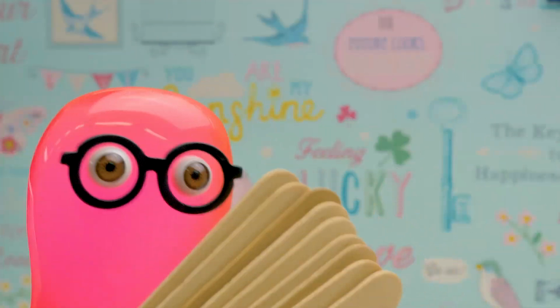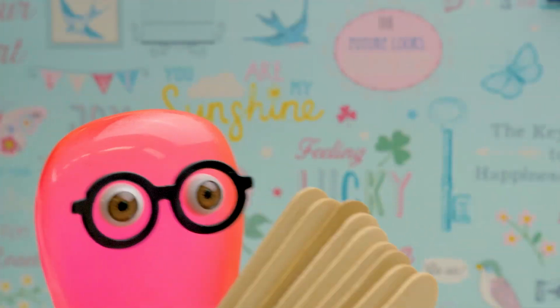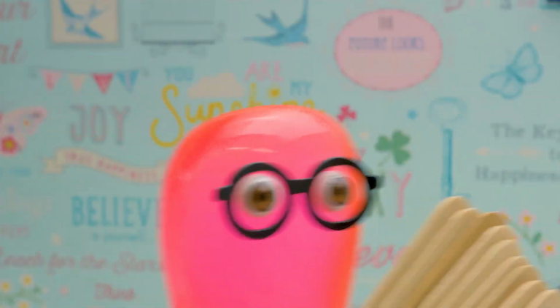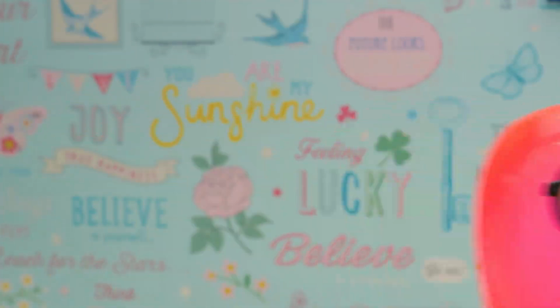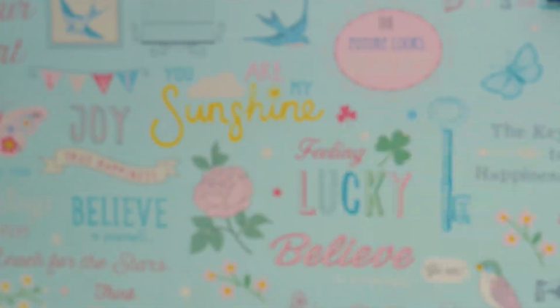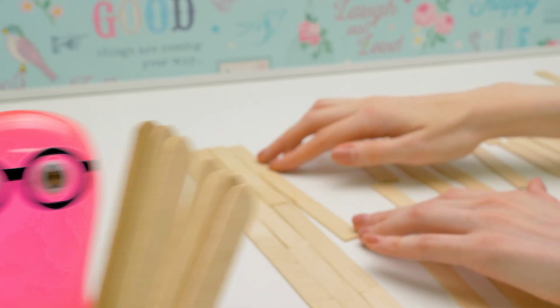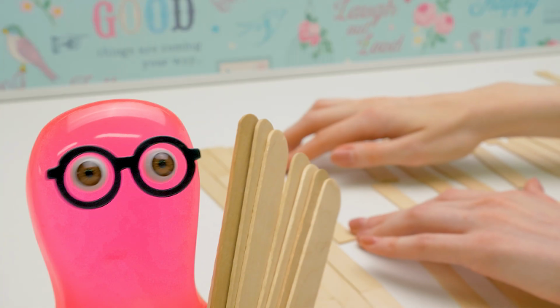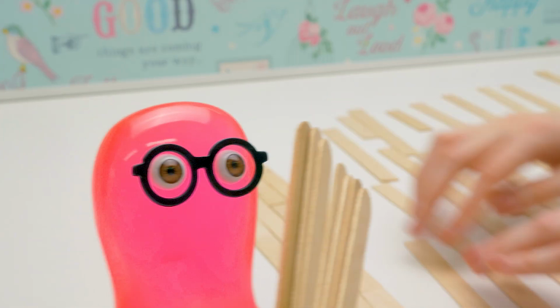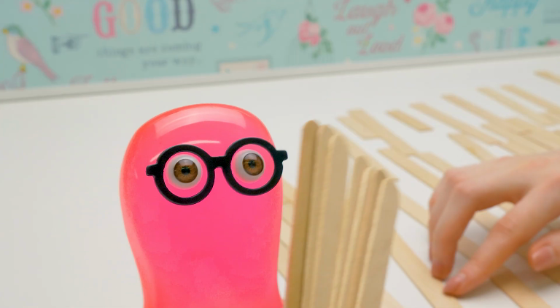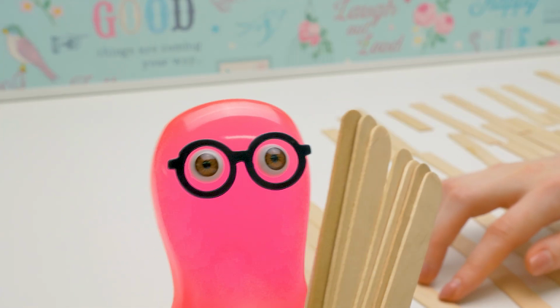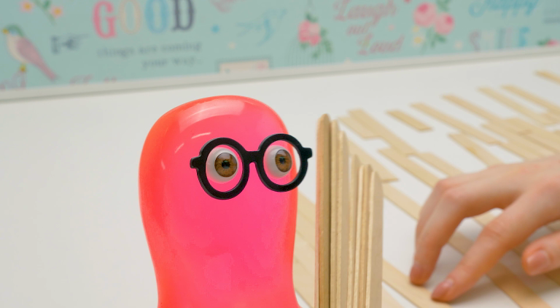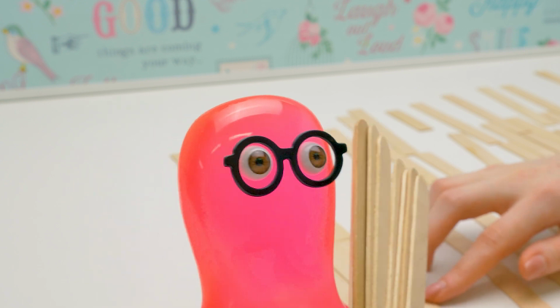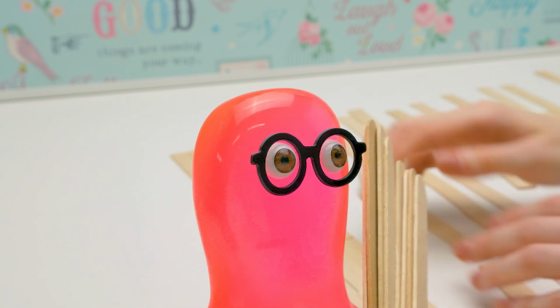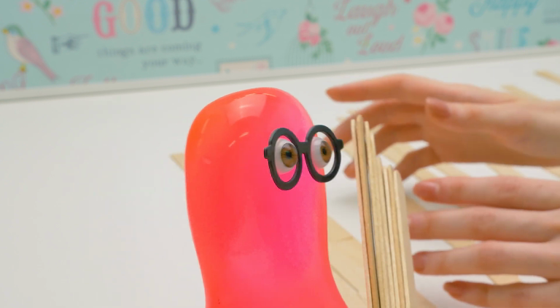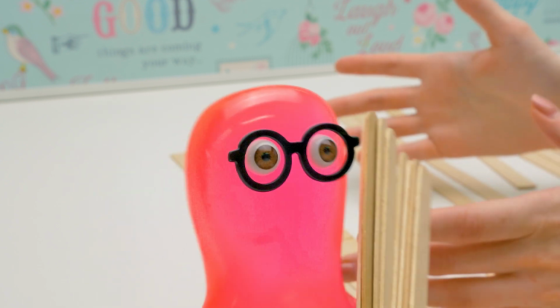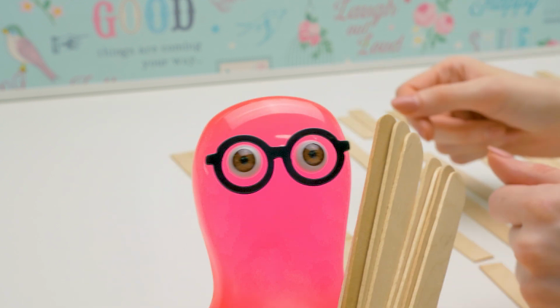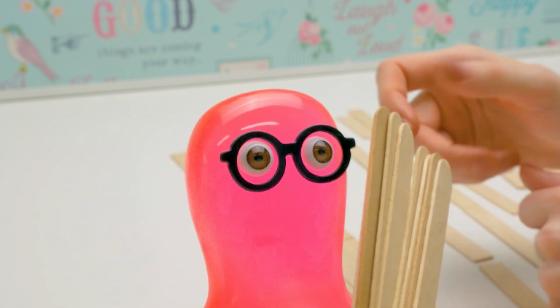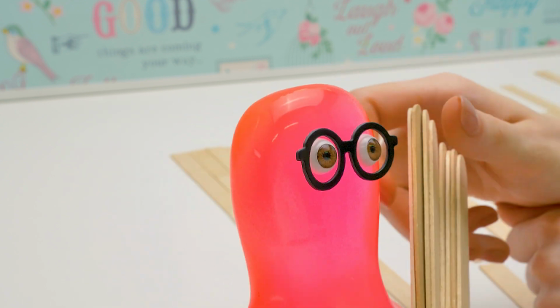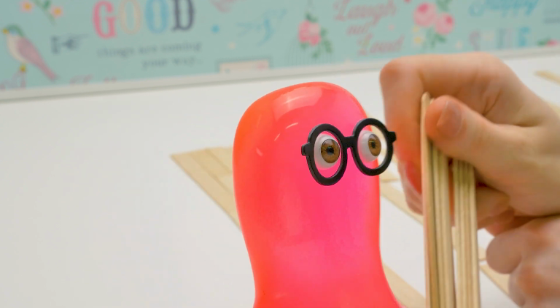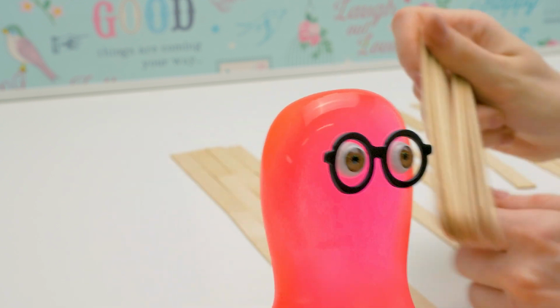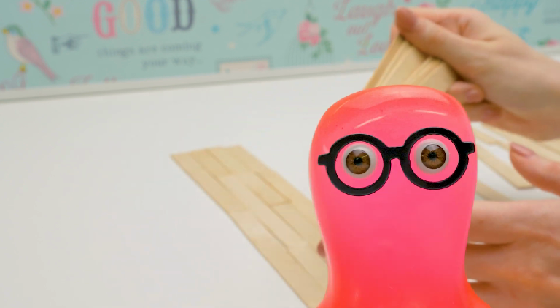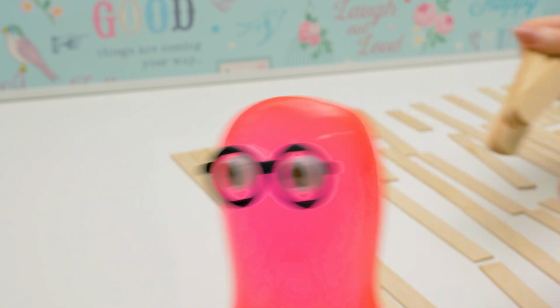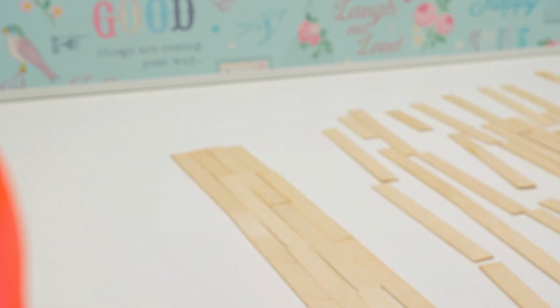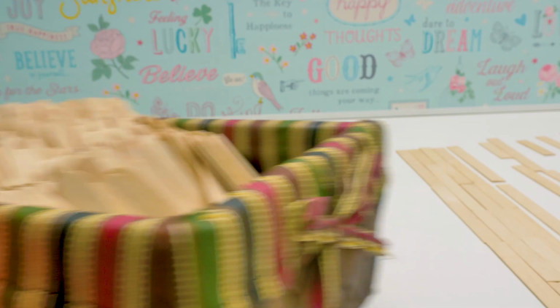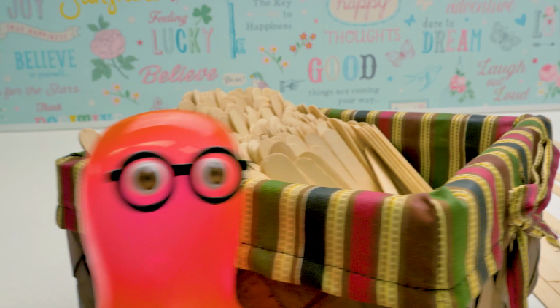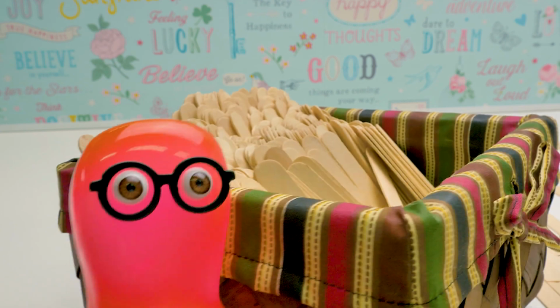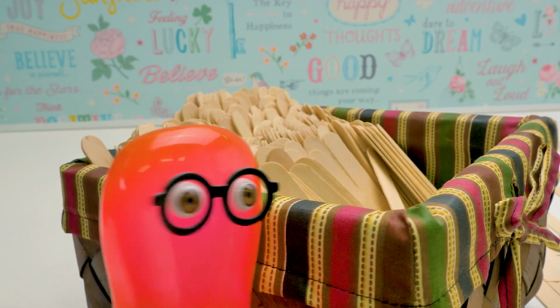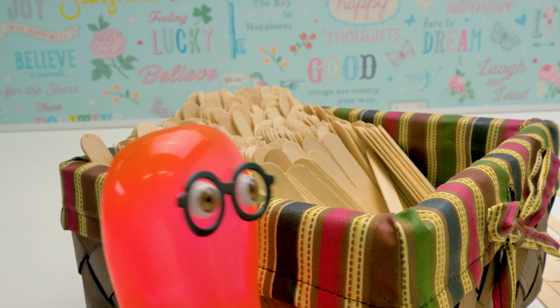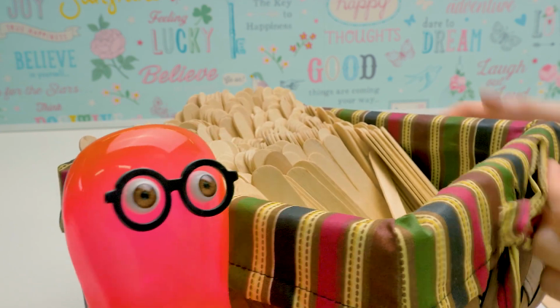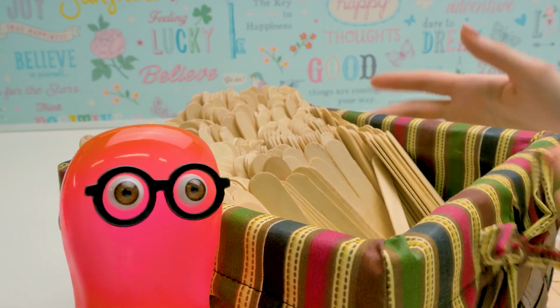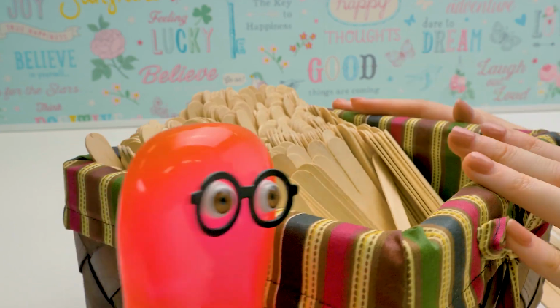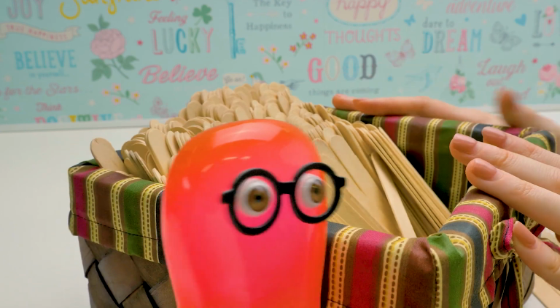Suu! I'm coming! Here, Suu. Will these sticks be enough? No, Sam. We need lots and lots of sticks. Here! That's more like it.